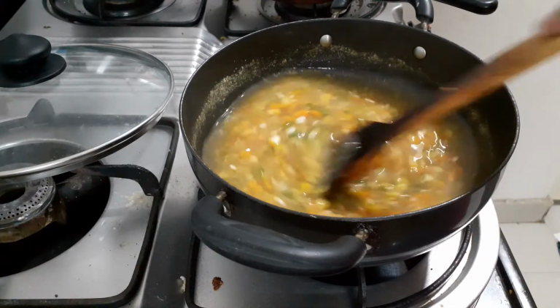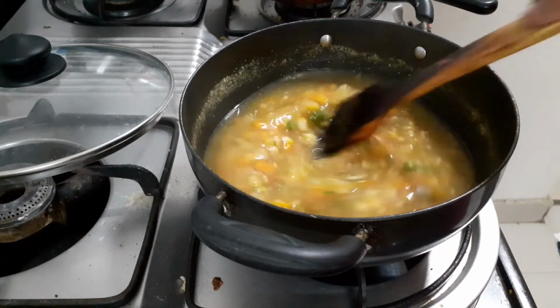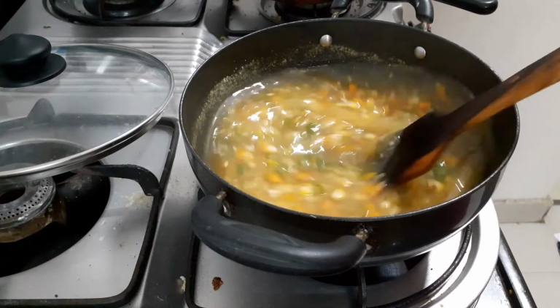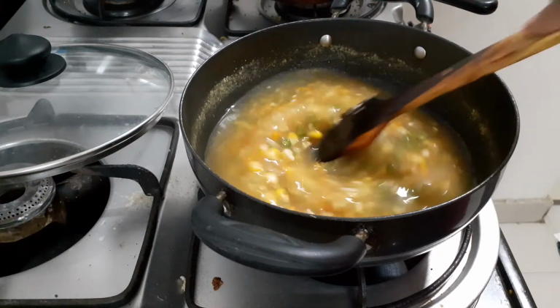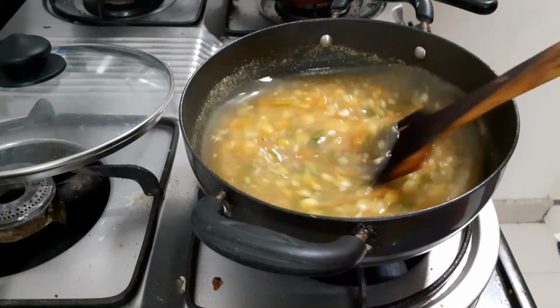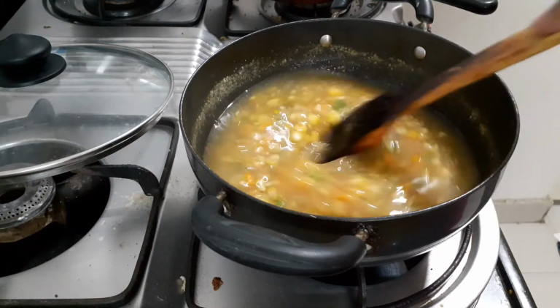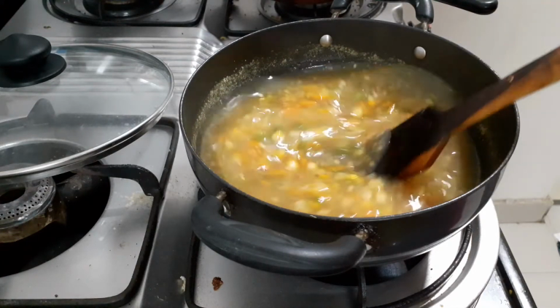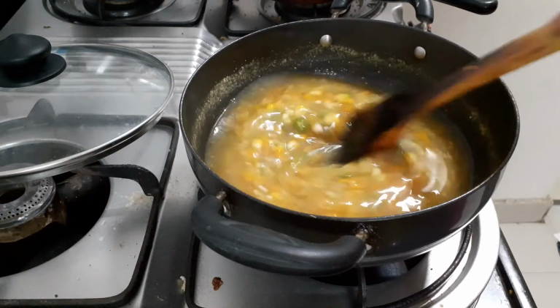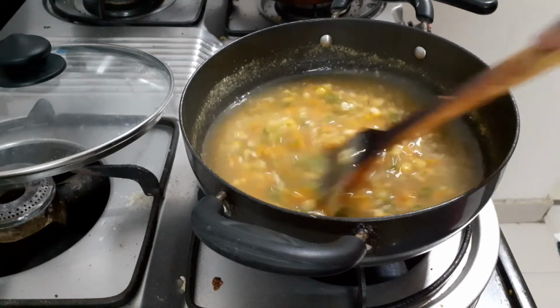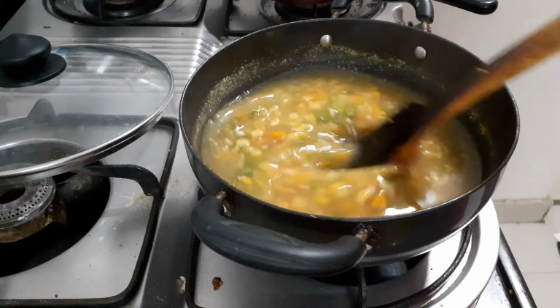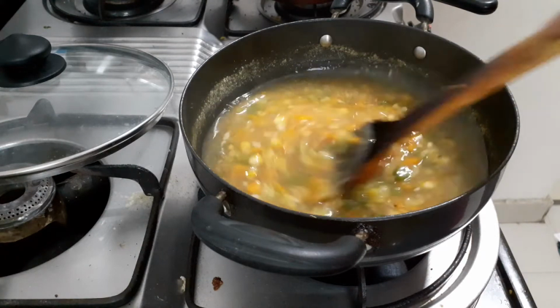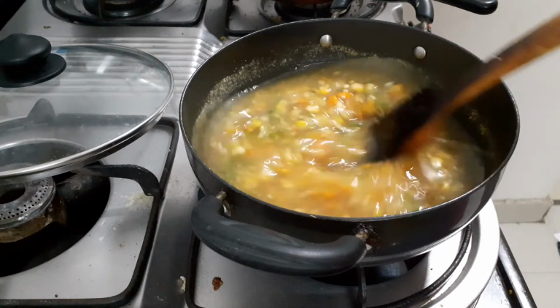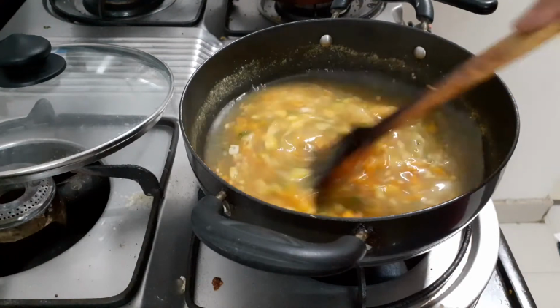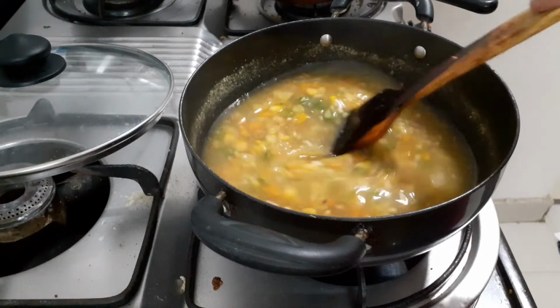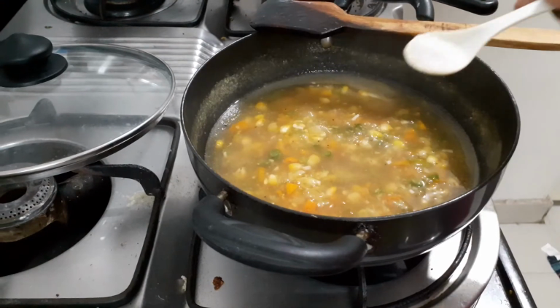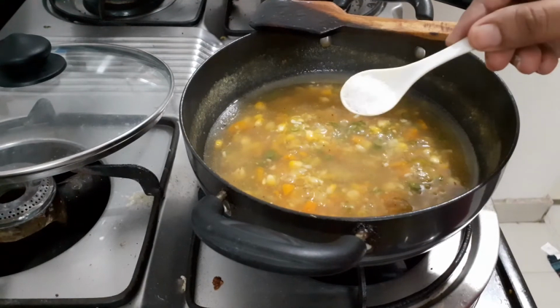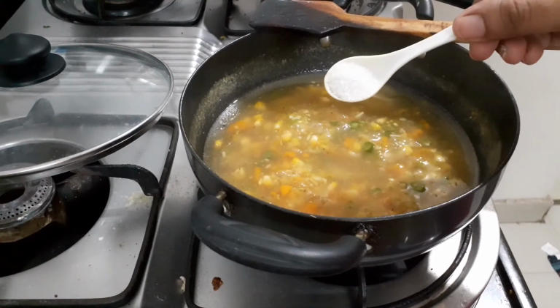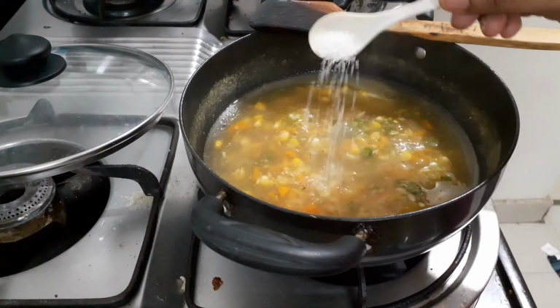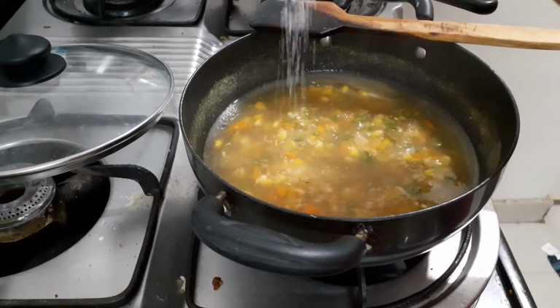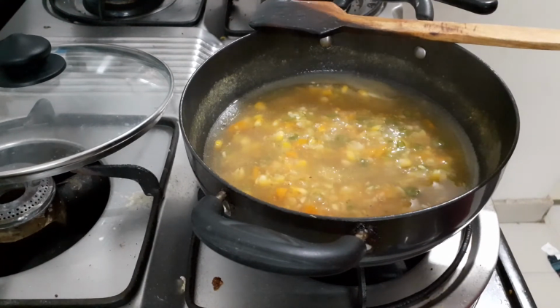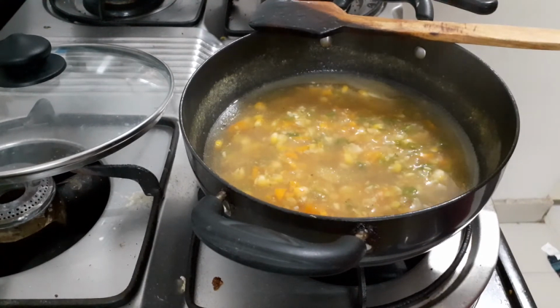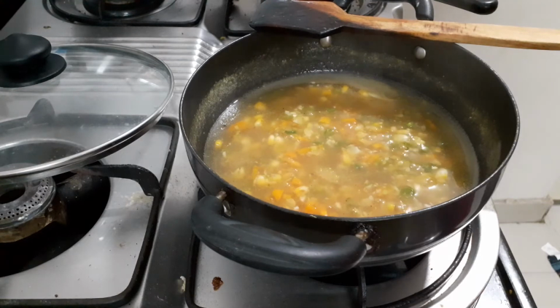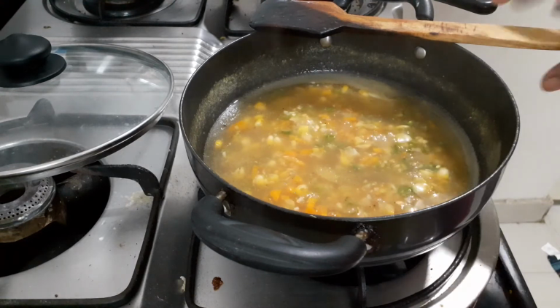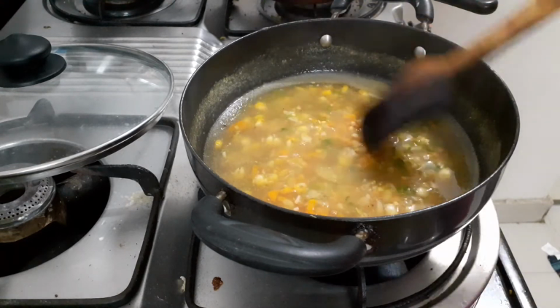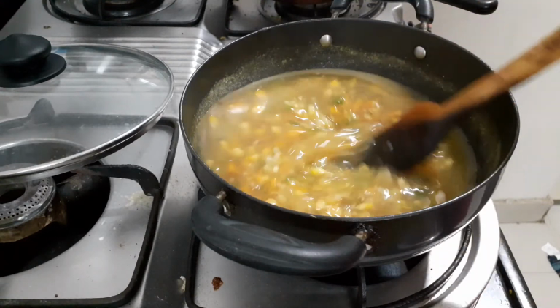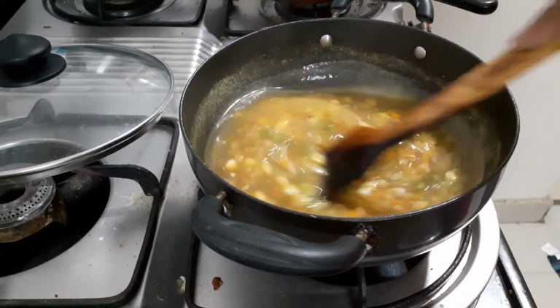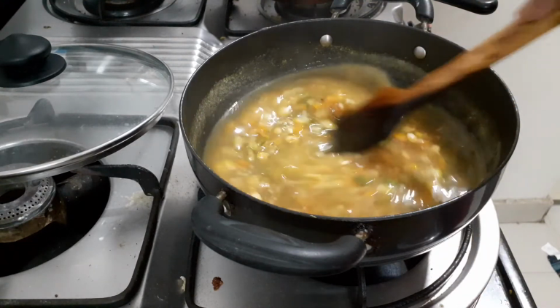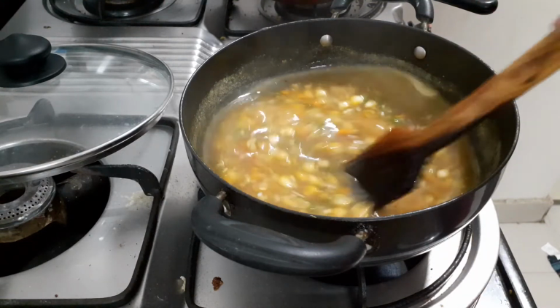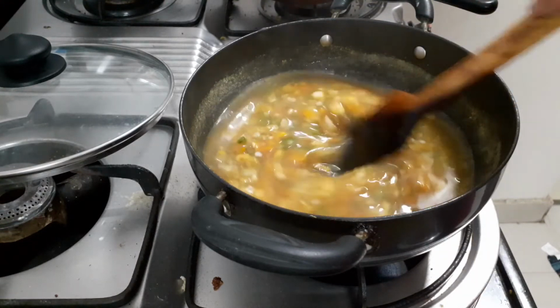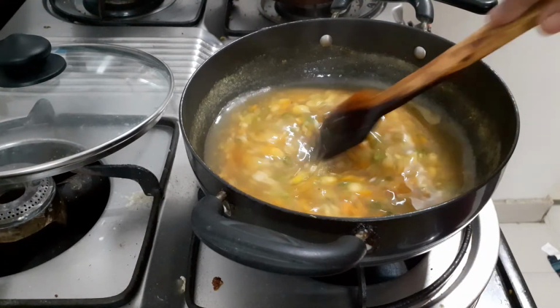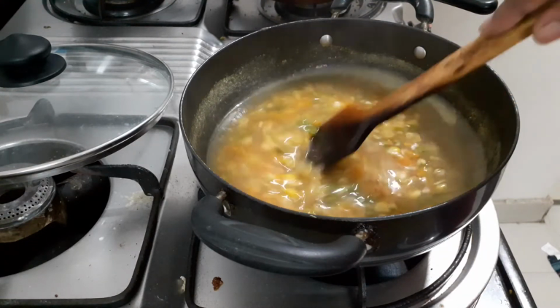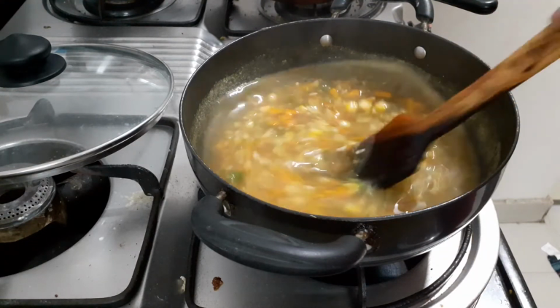Cook for 1 to 2 minutes. Add a little pepper powder. Add a little sugar and salt to taste.